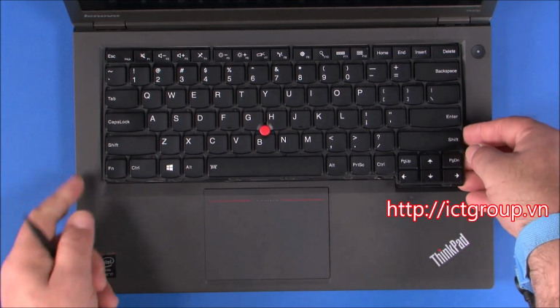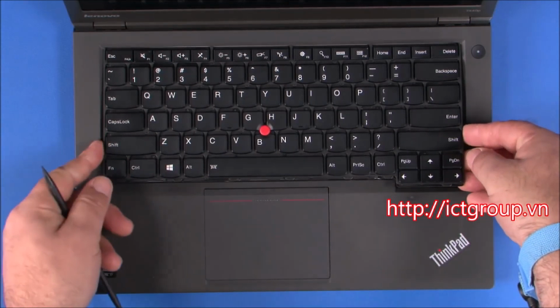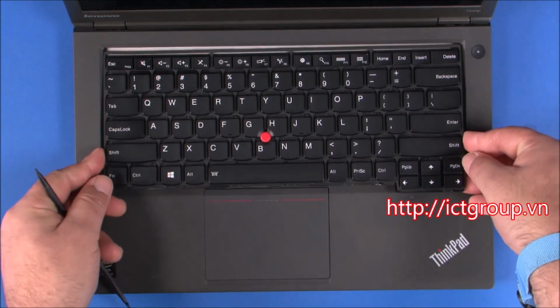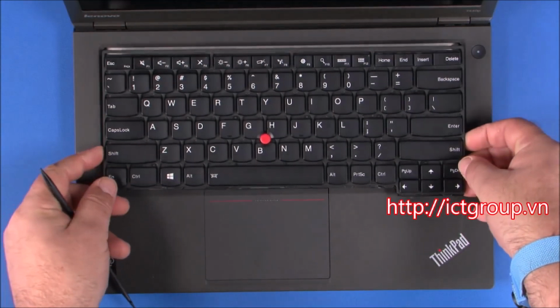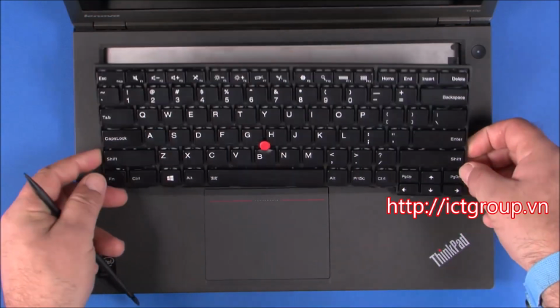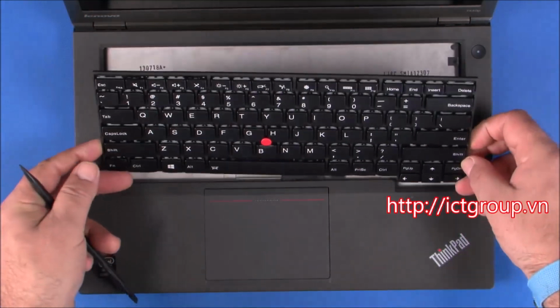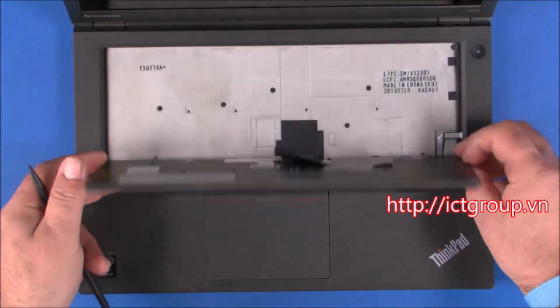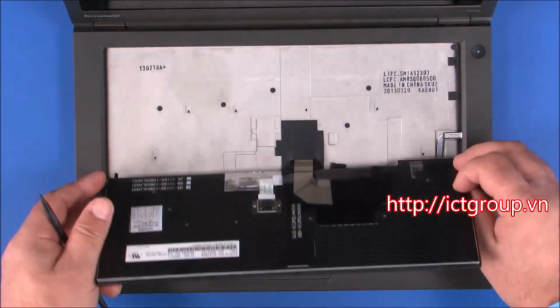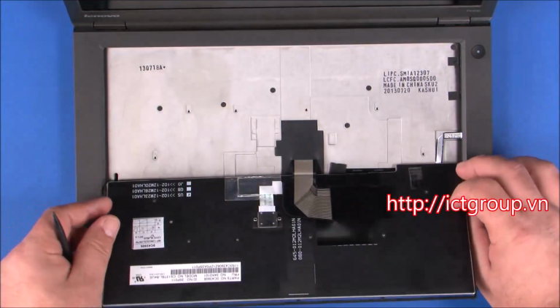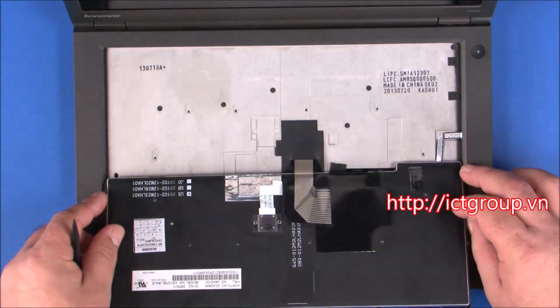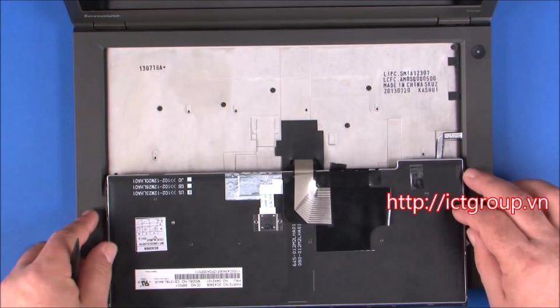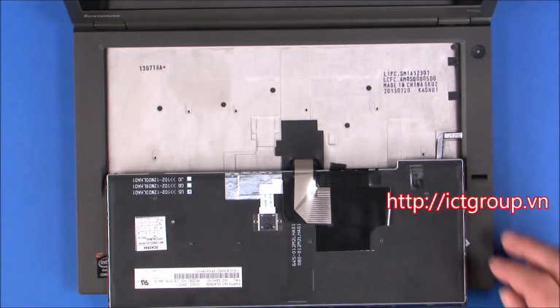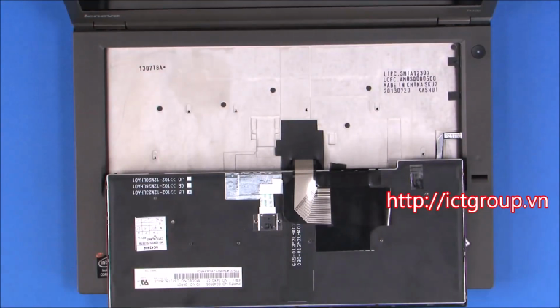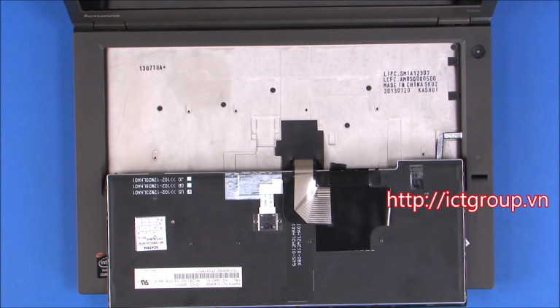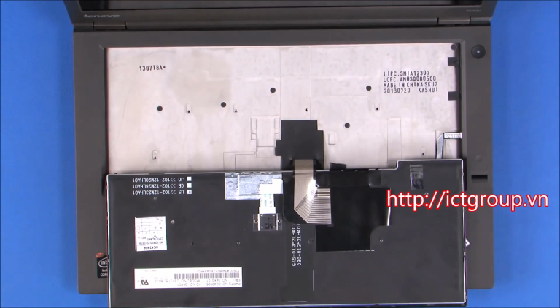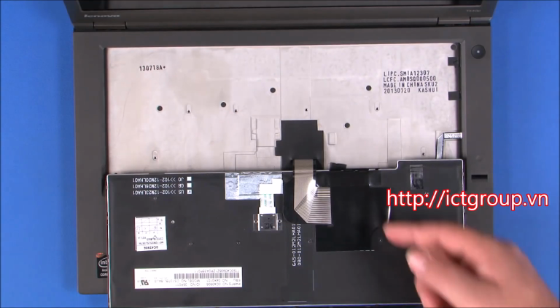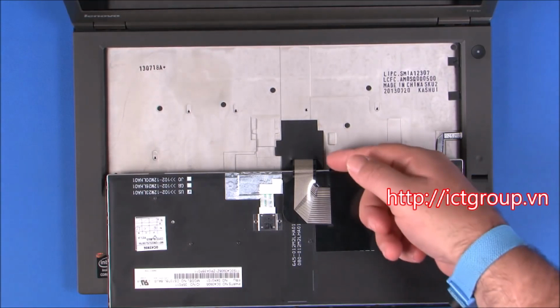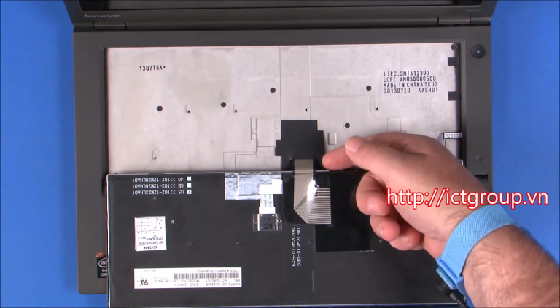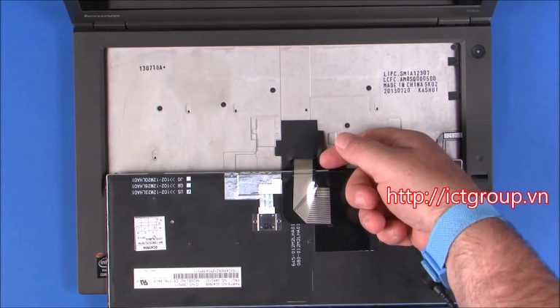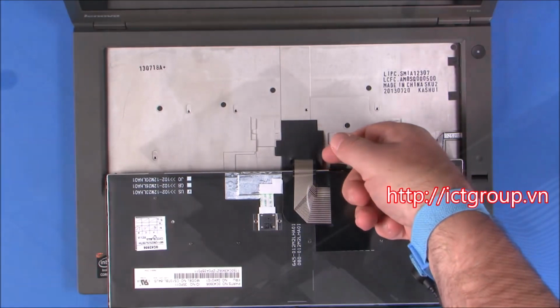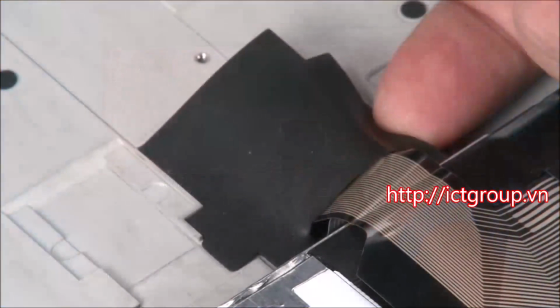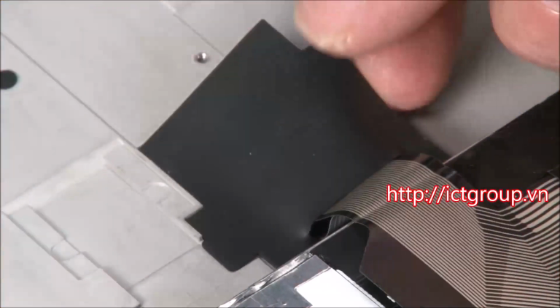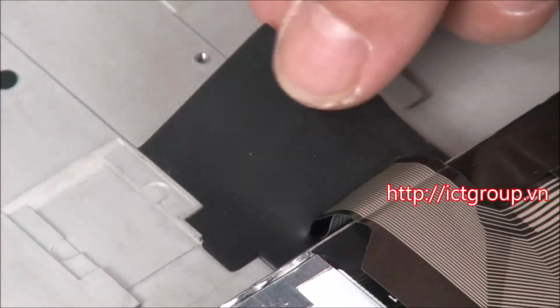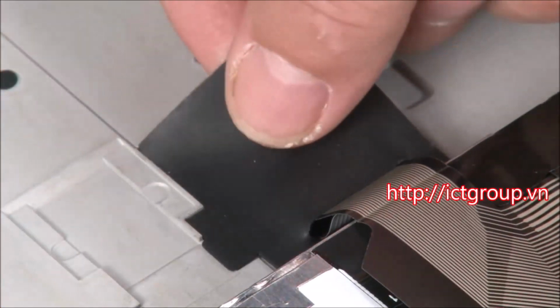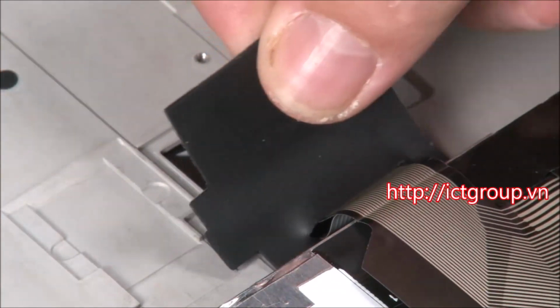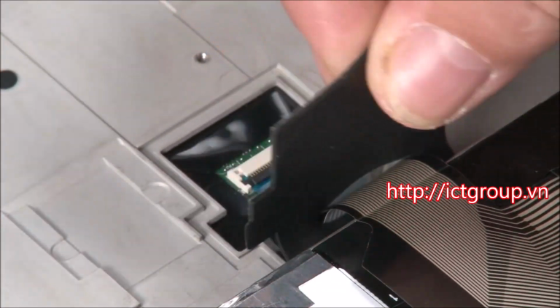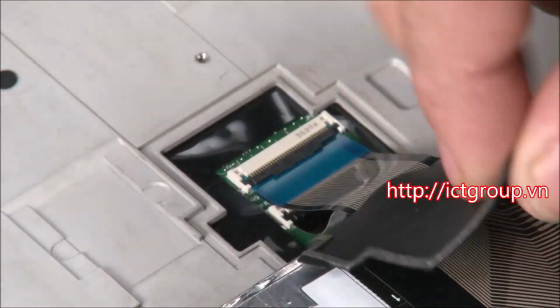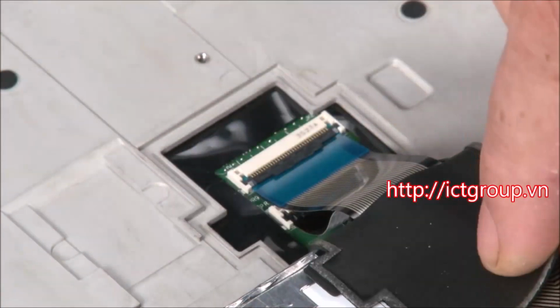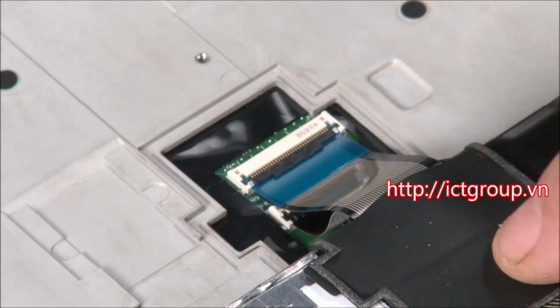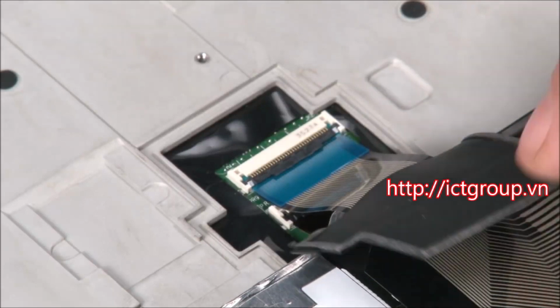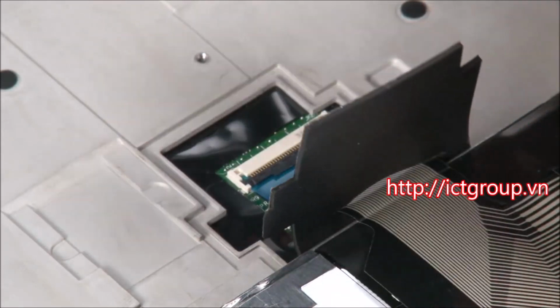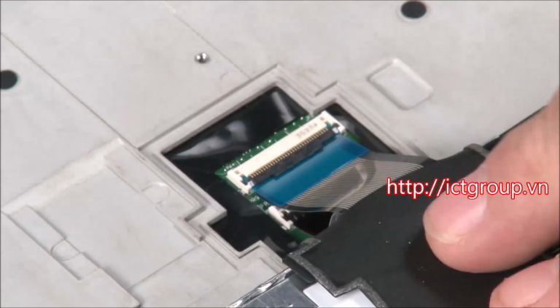Lift the back of the keyboard out of the frame and turn it over to access the keyboard and track point cables. Gently peel back the rubber cover and disconnect the cables.